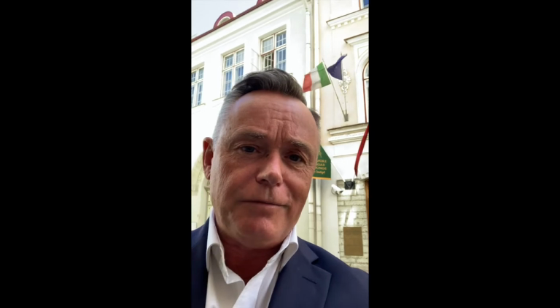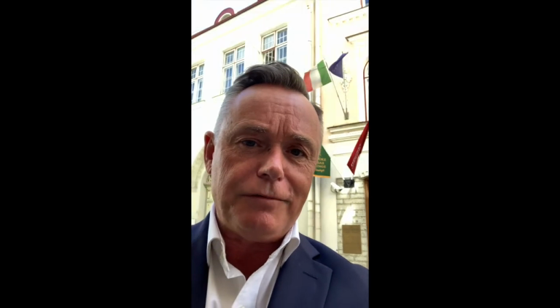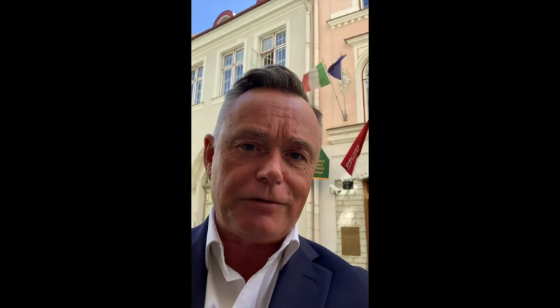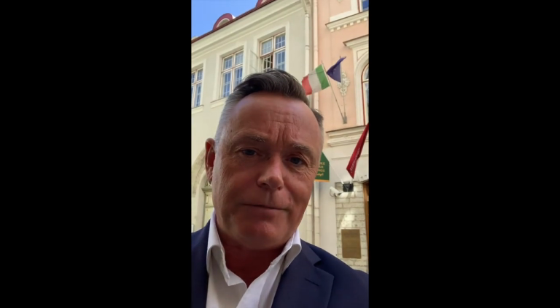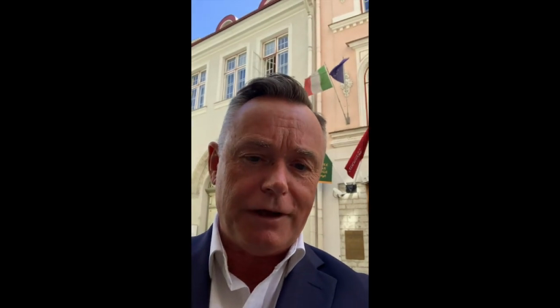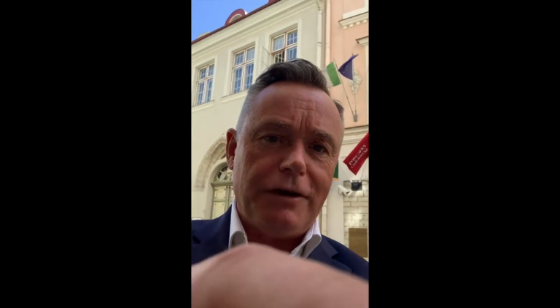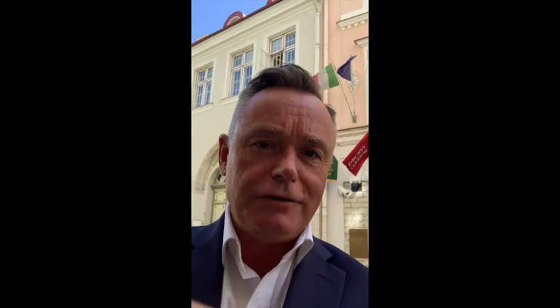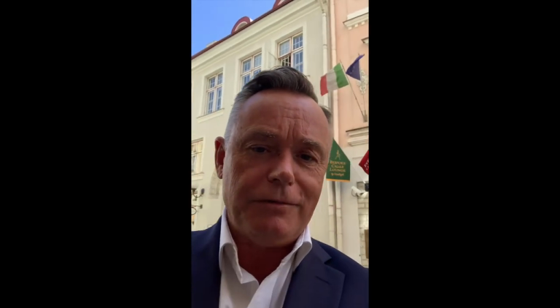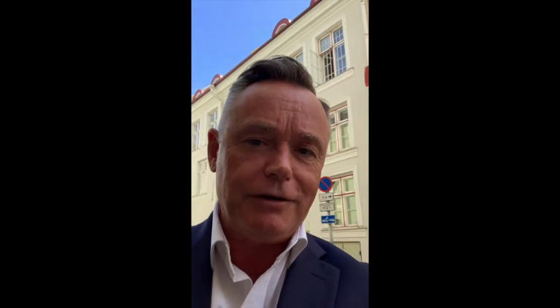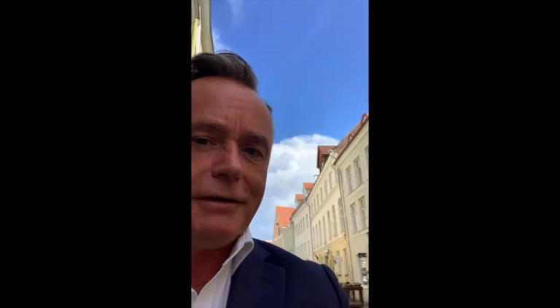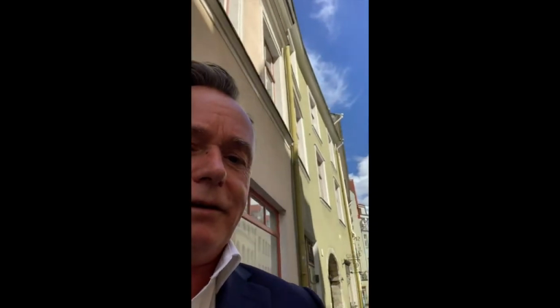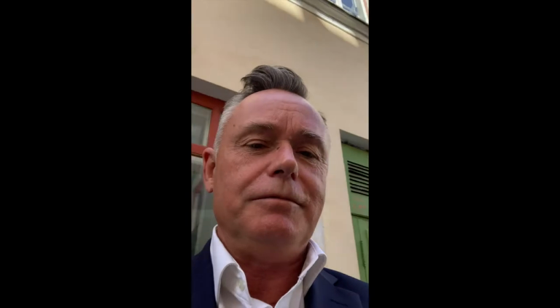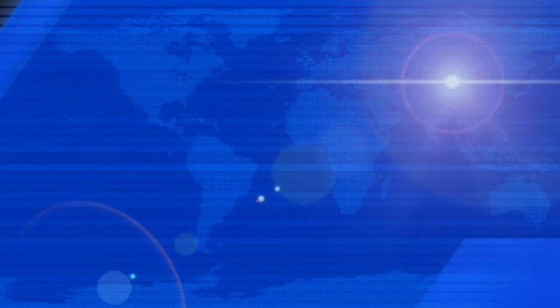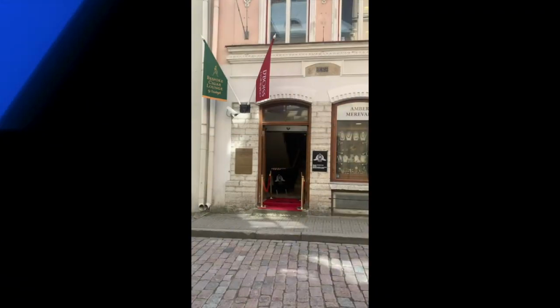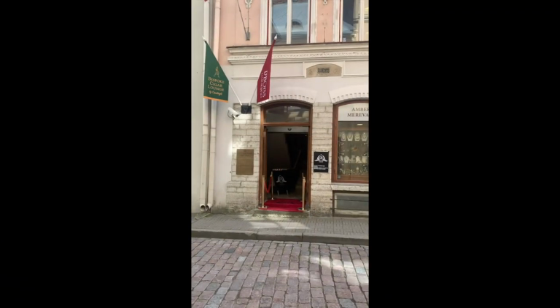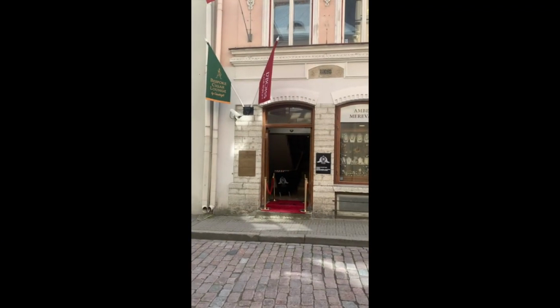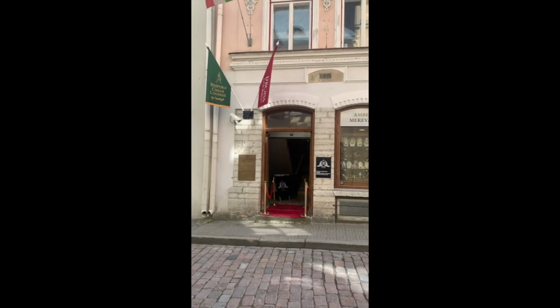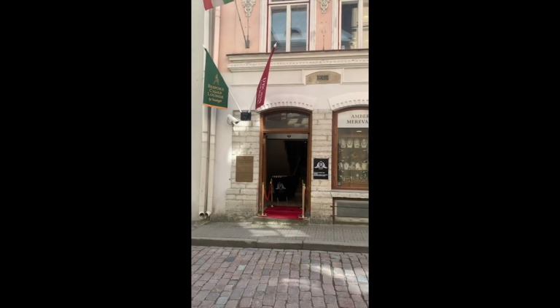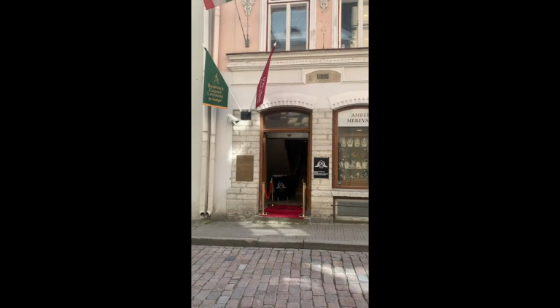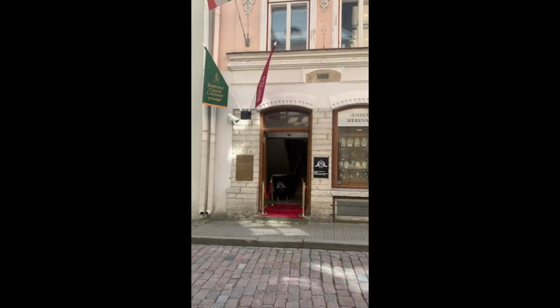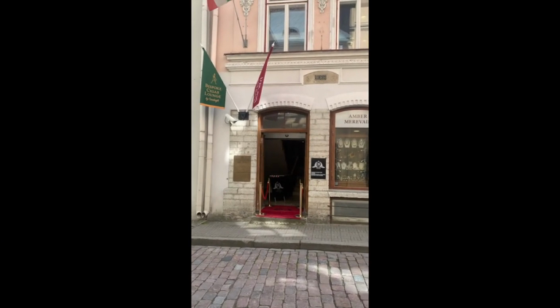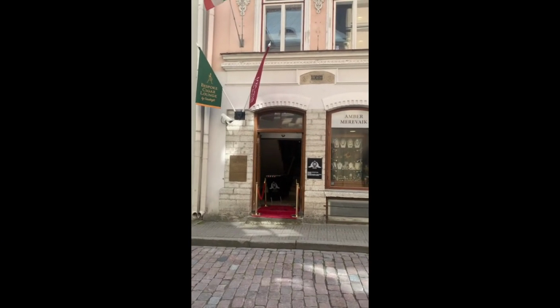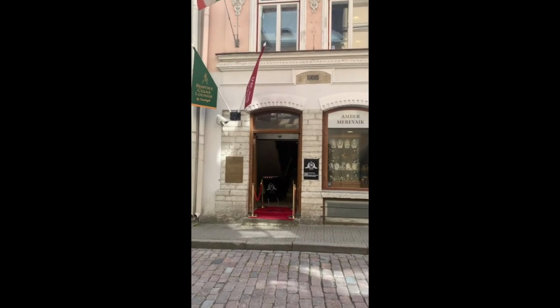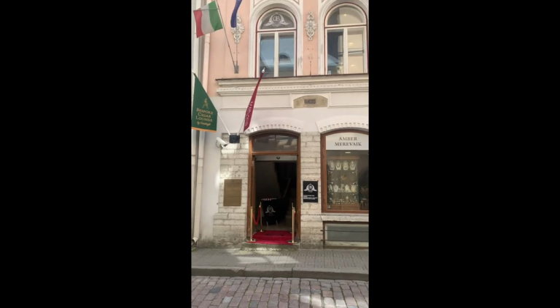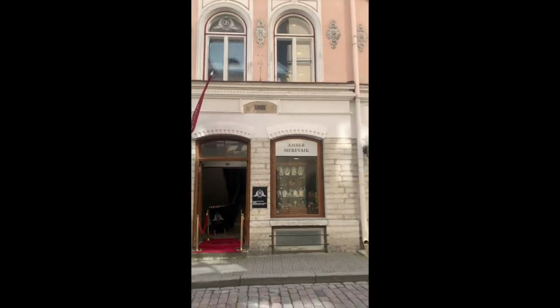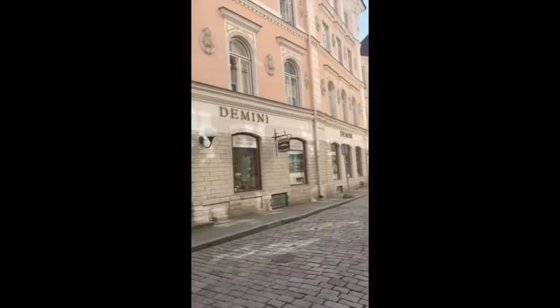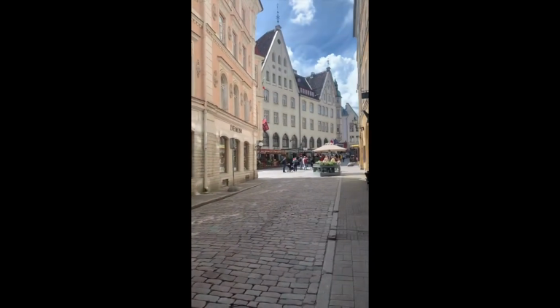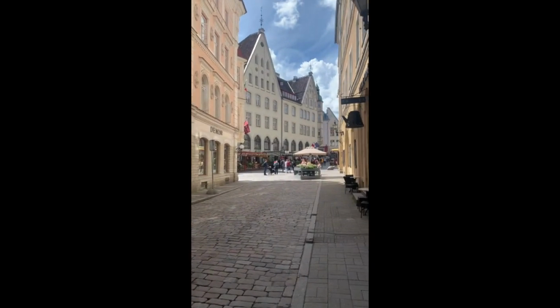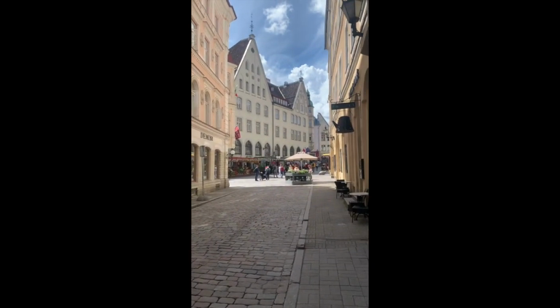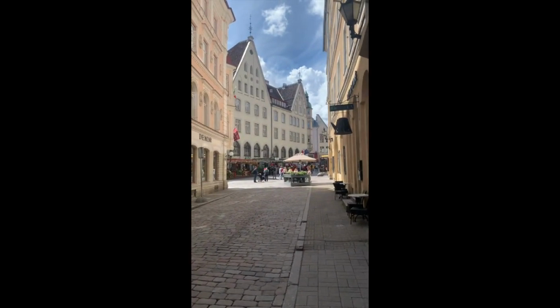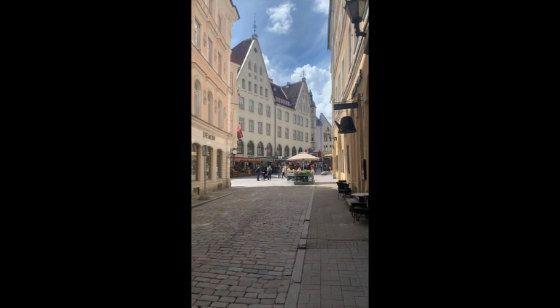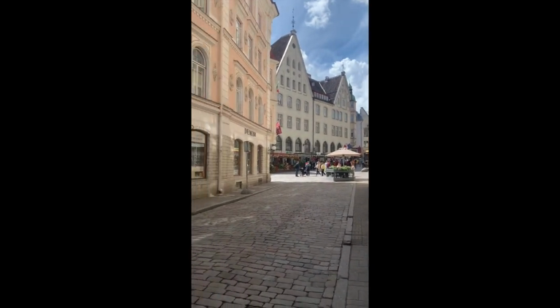So let me flick this around for a minute and show you the rest of it. Our headquarters of Castagli Cigars is in the old town of Tallinn, and this is that building again. You can see this is the old town of Tallinn.